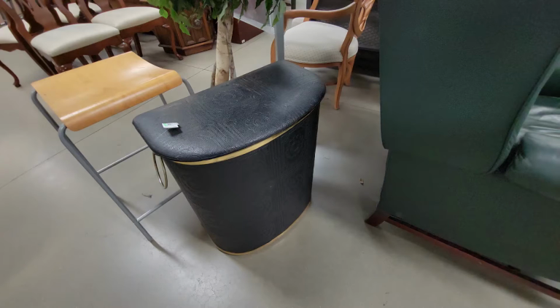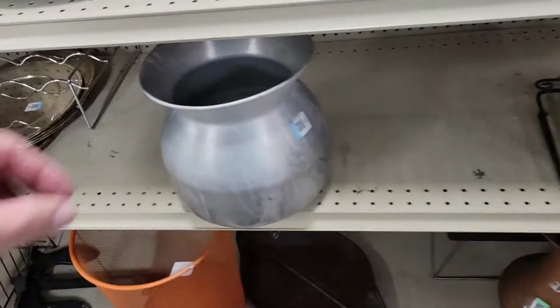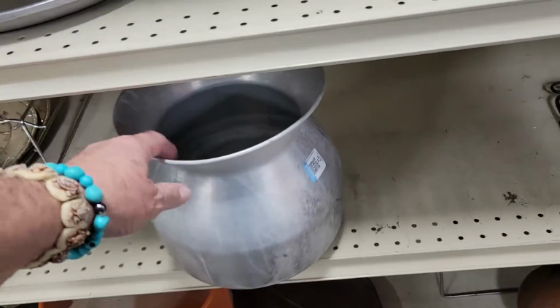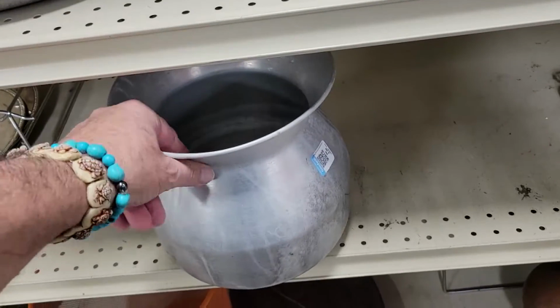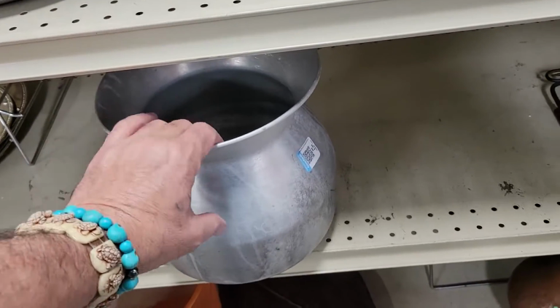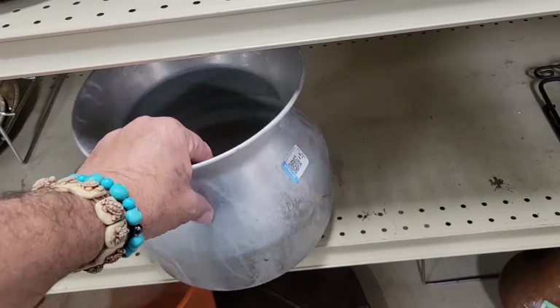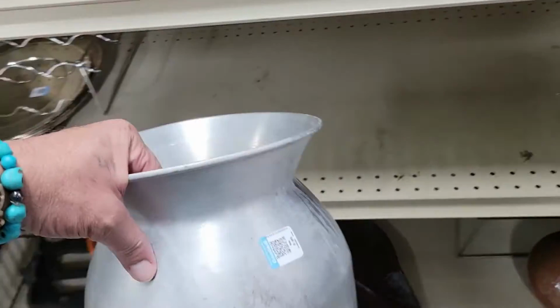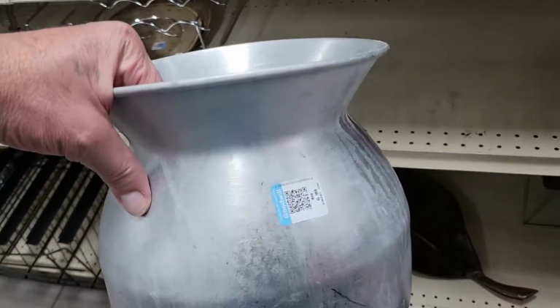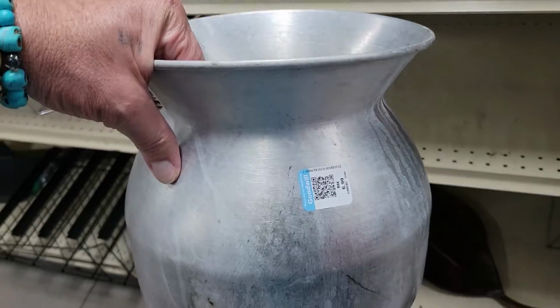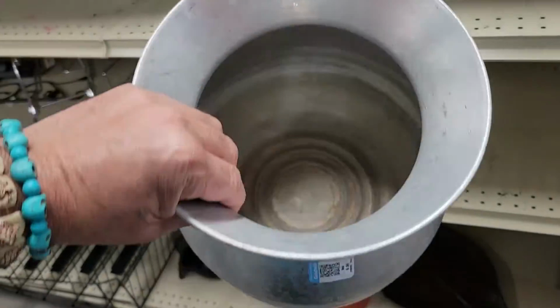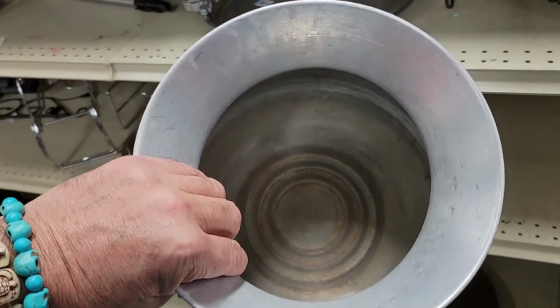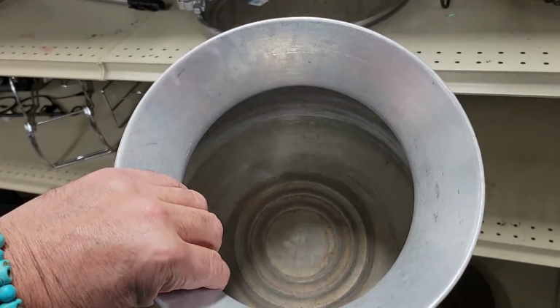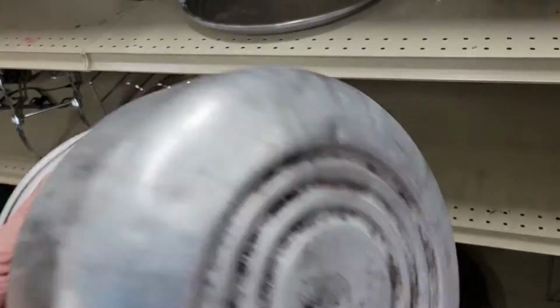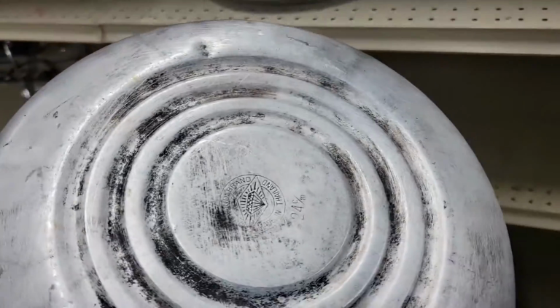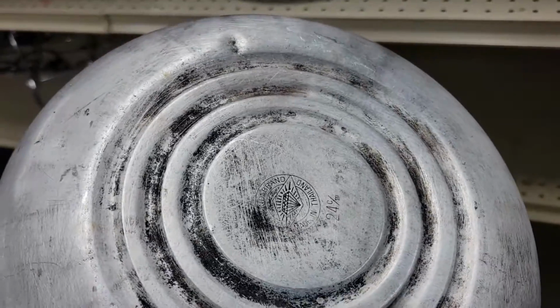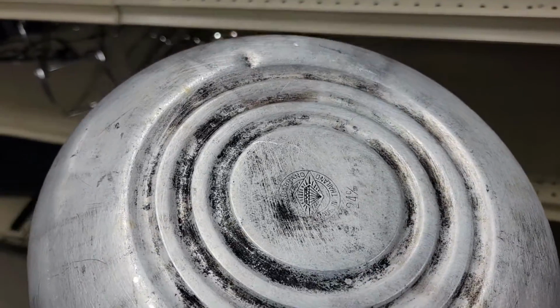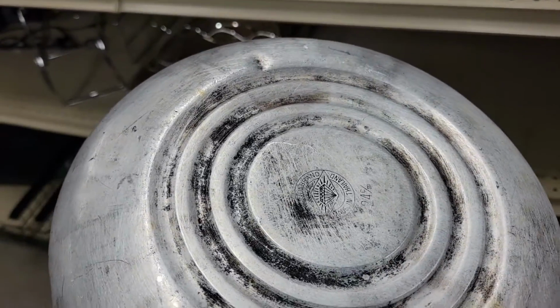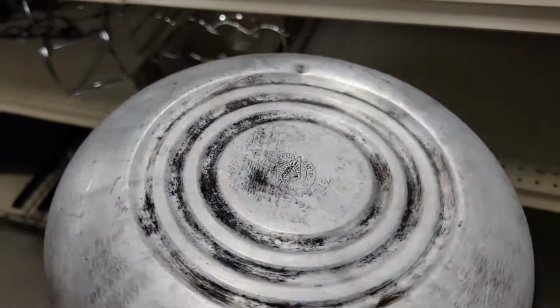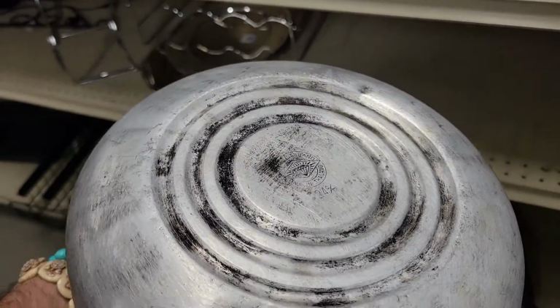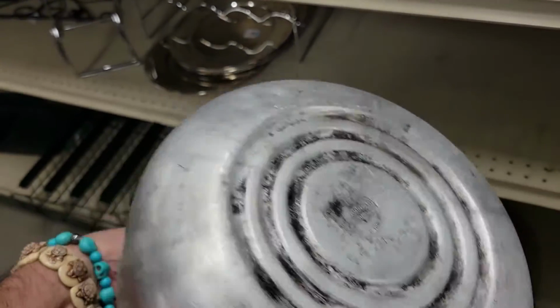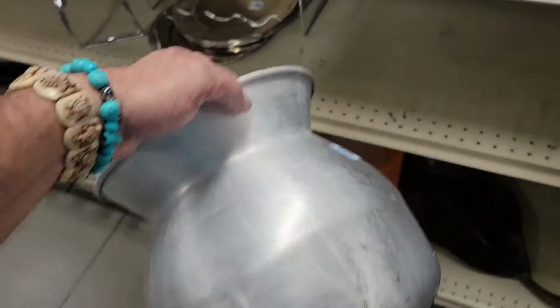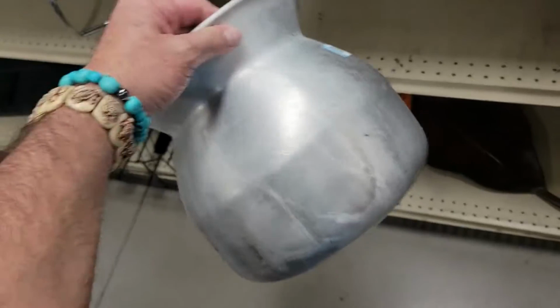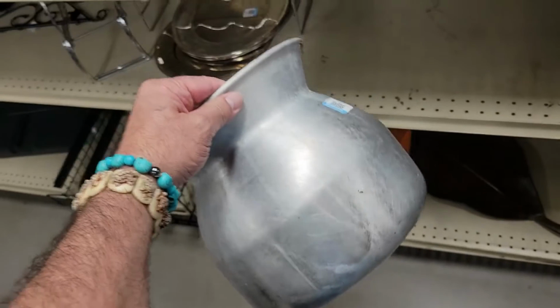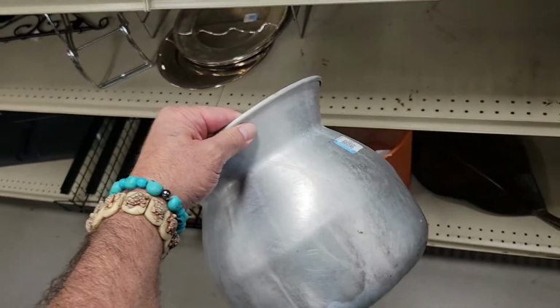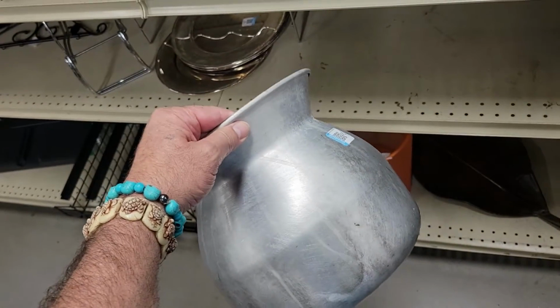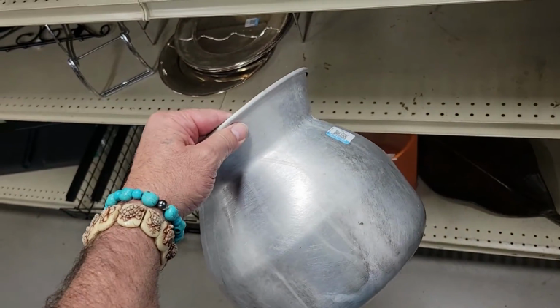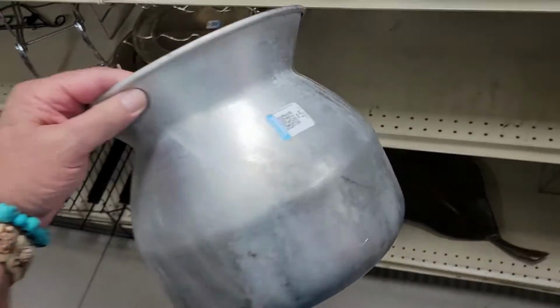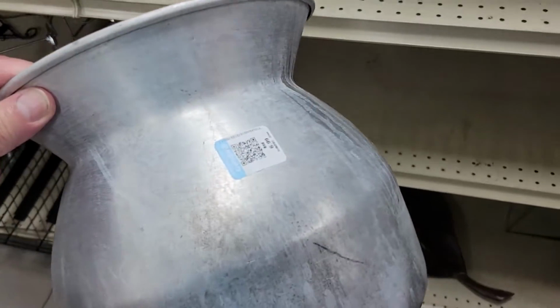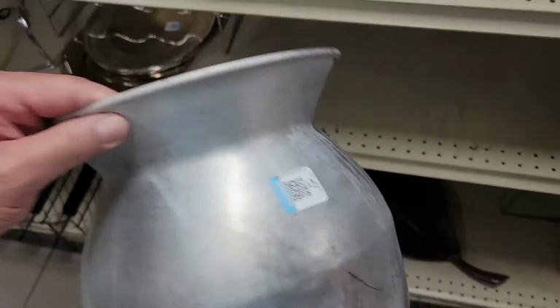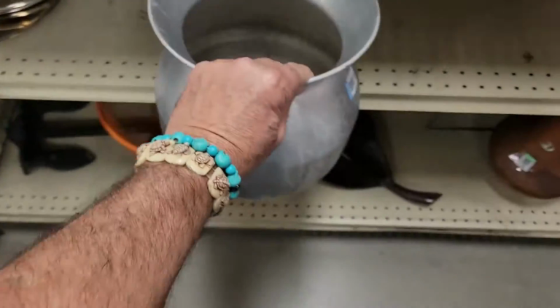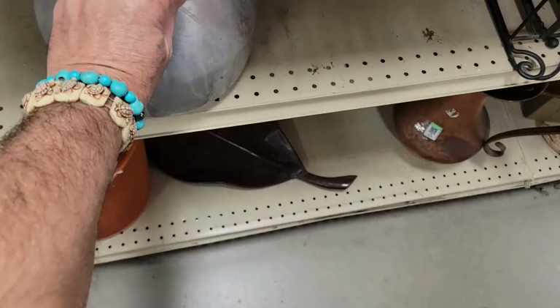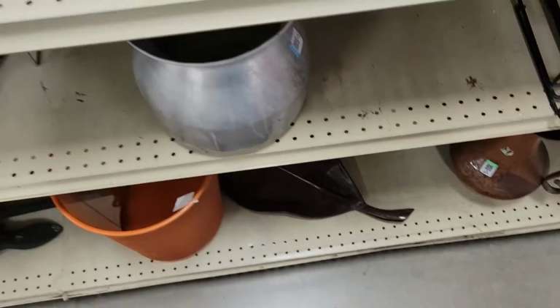Check this thing out — it looks like a spittoon for seven bucks. It's made in India. Wow, that's a new one on me. Neat, but not mine, off I go.